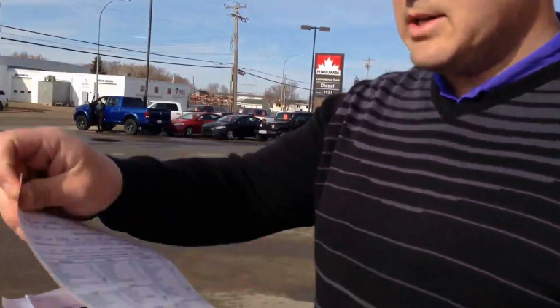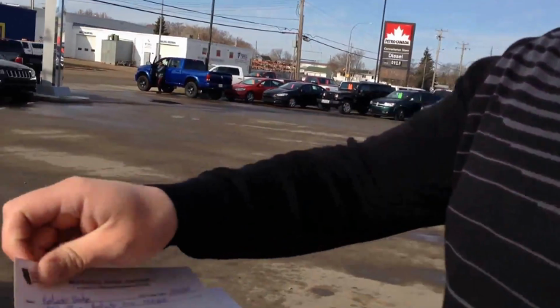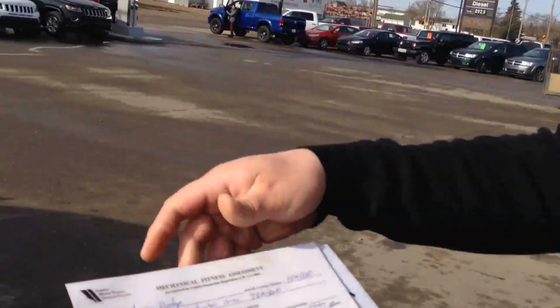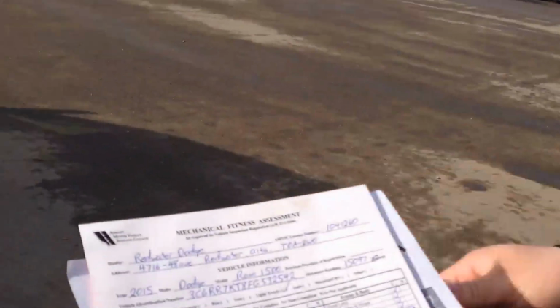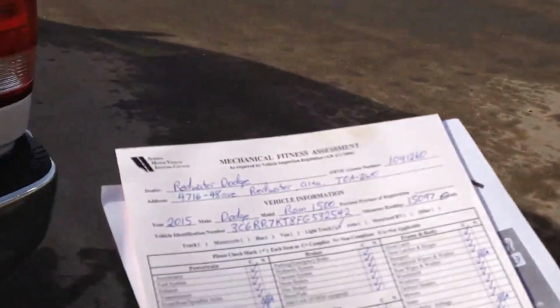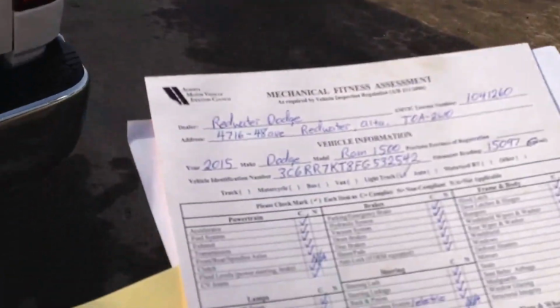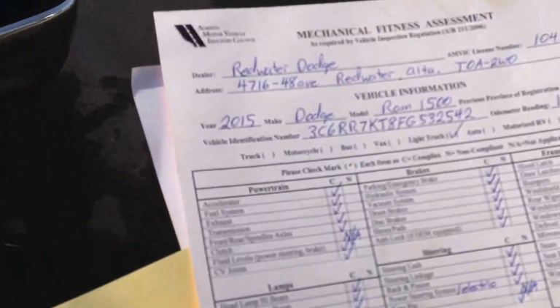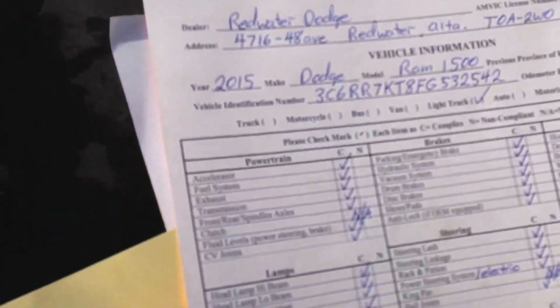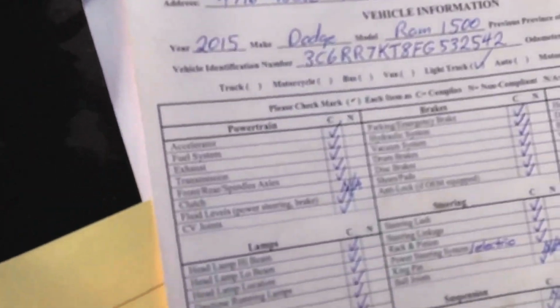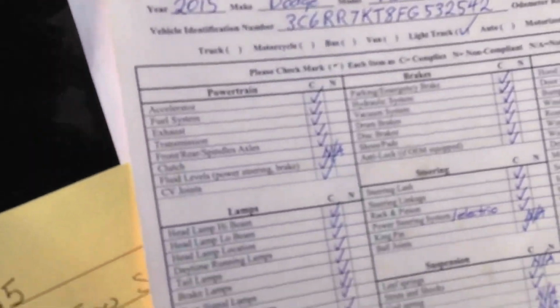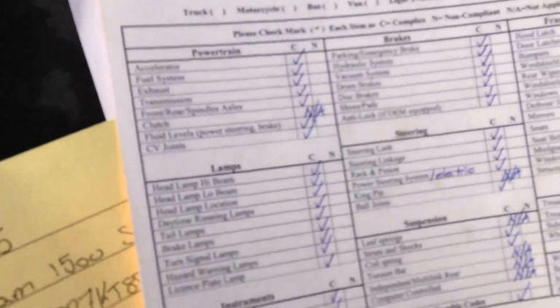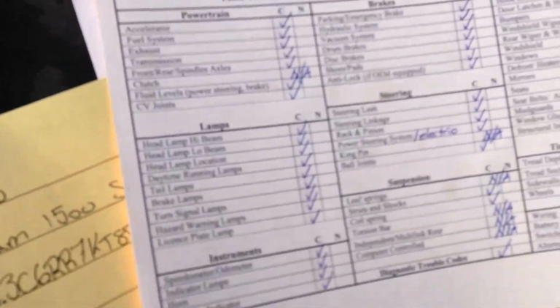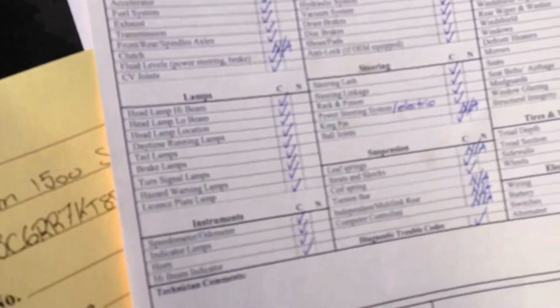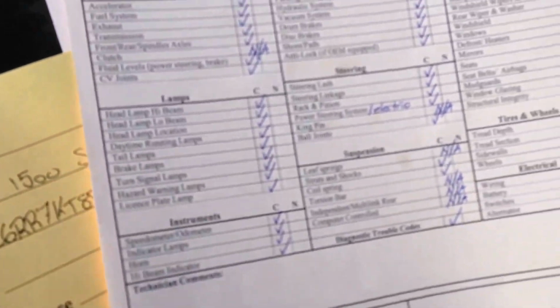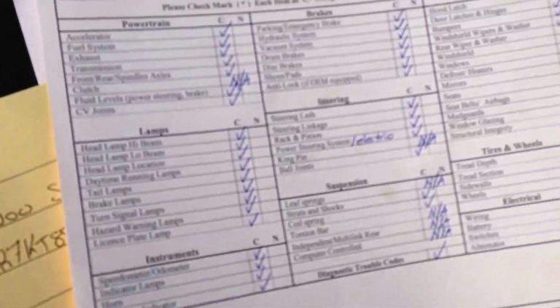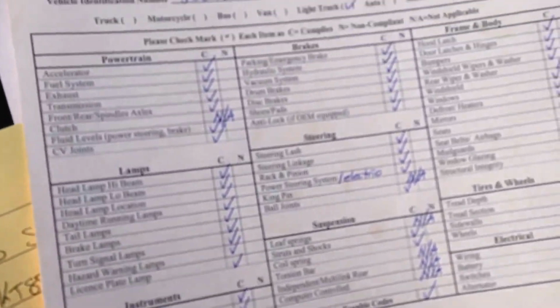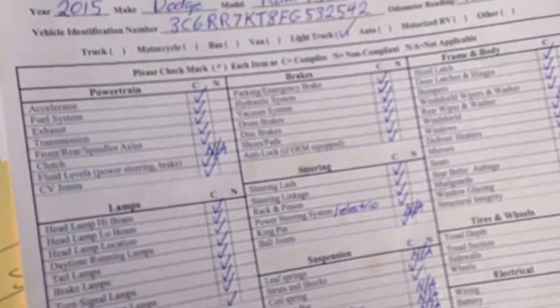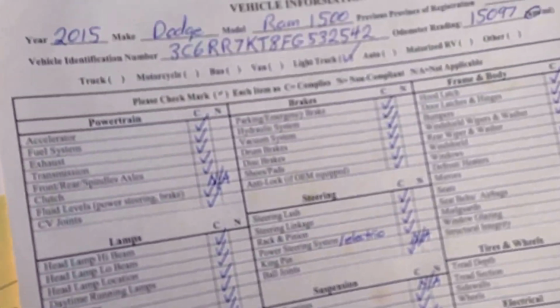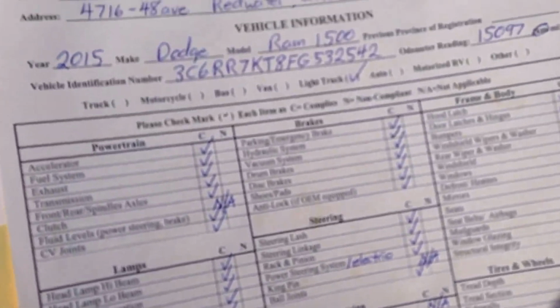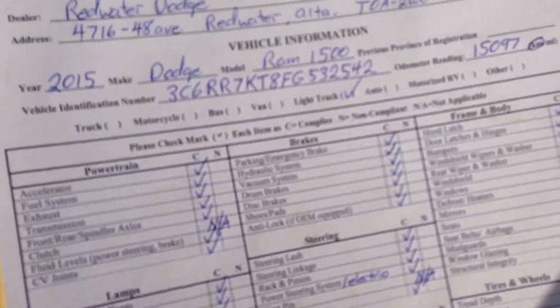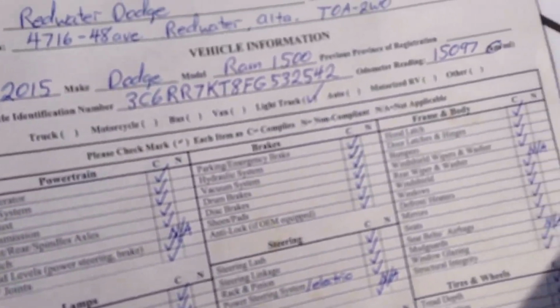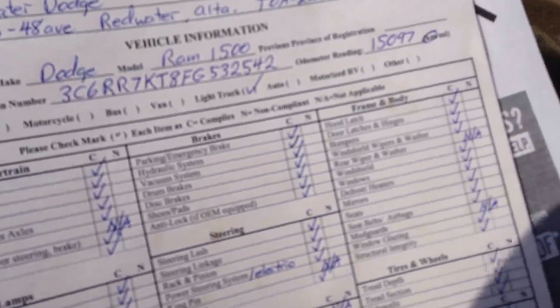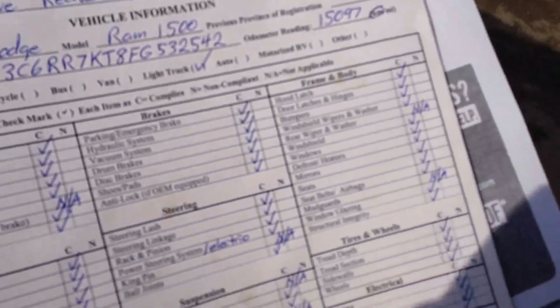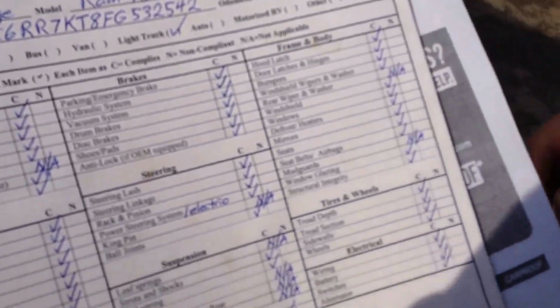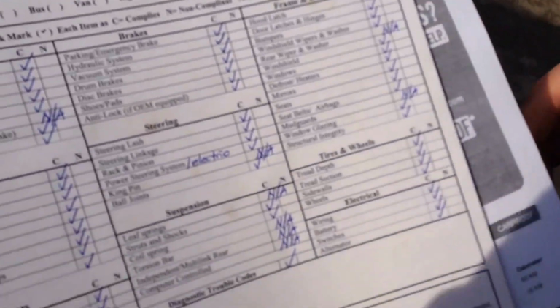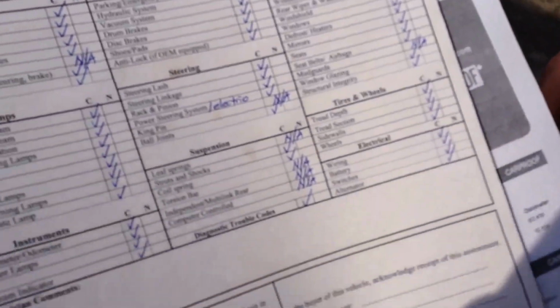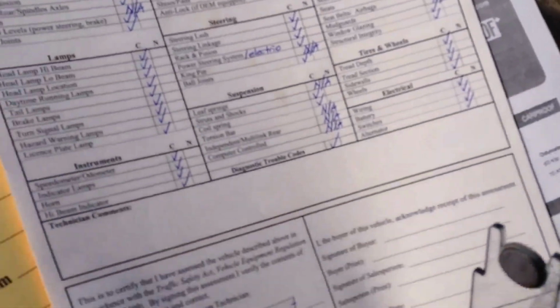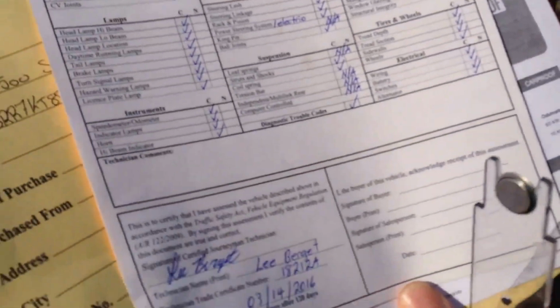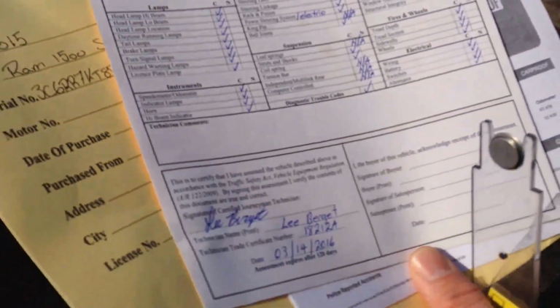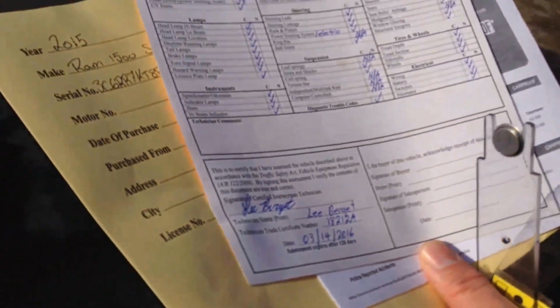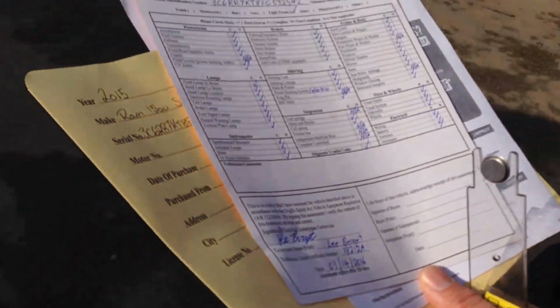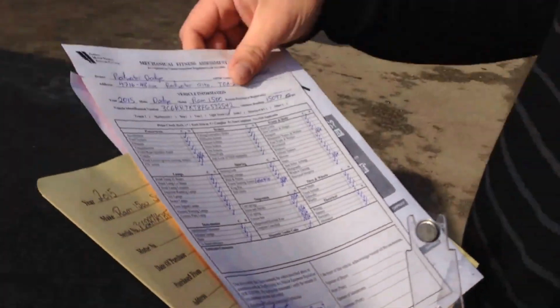Next we're going to take a look at the AMVIC inspection to make sure that it's safe to drive in Alberta, and everything is good to go there.